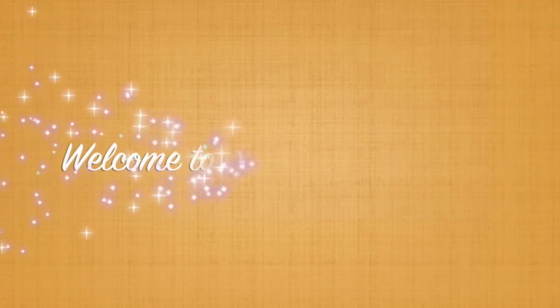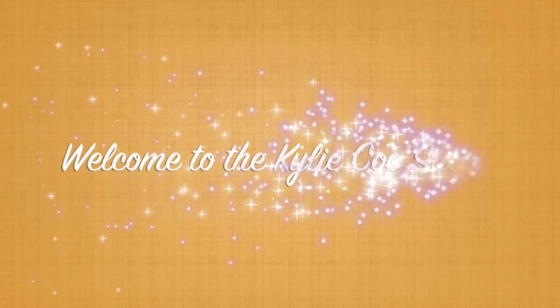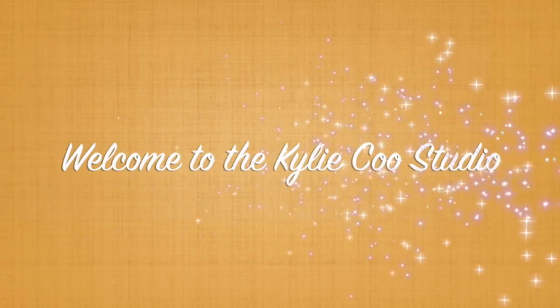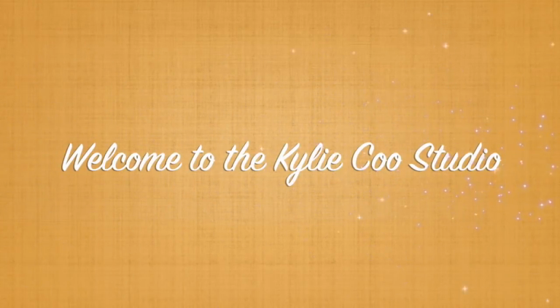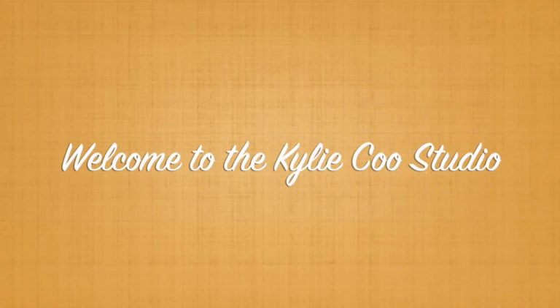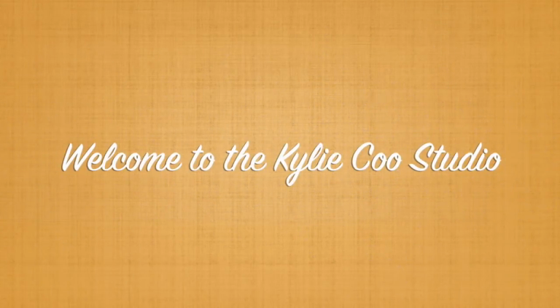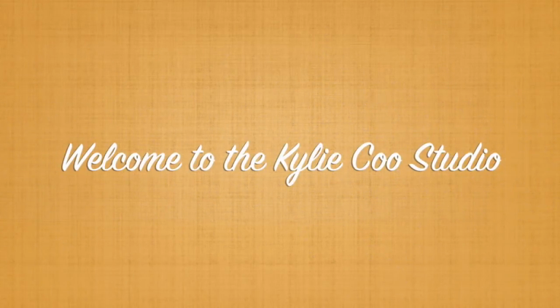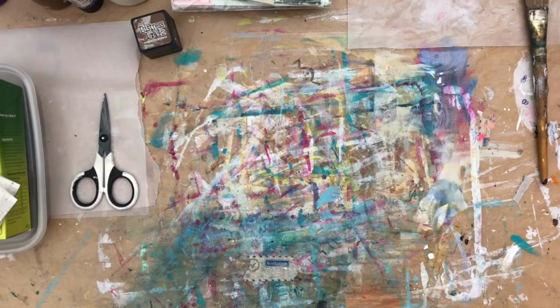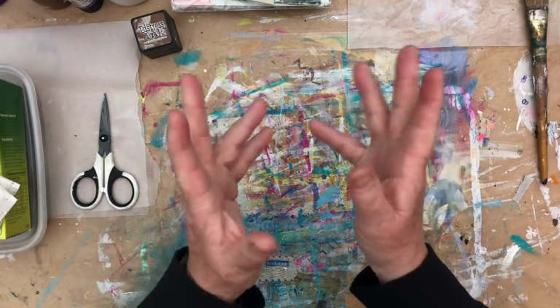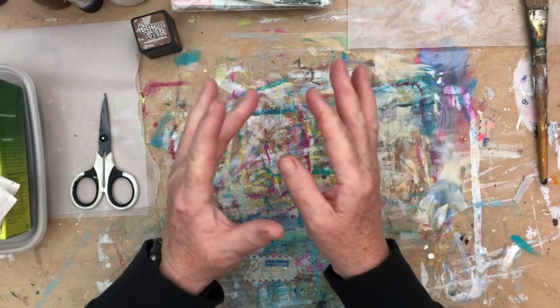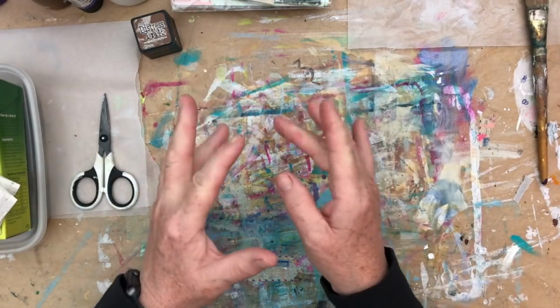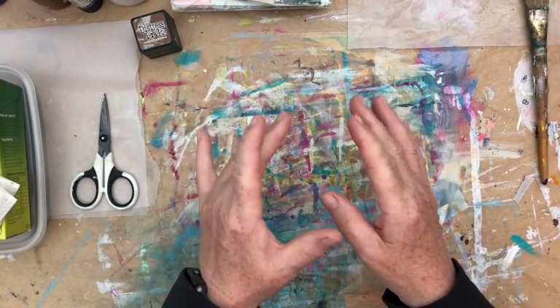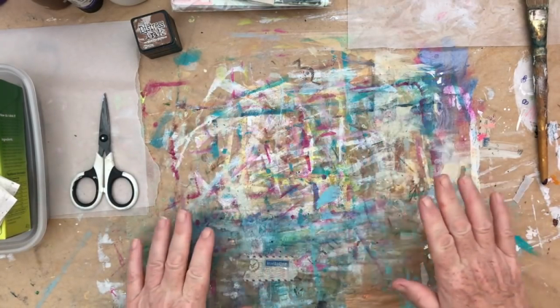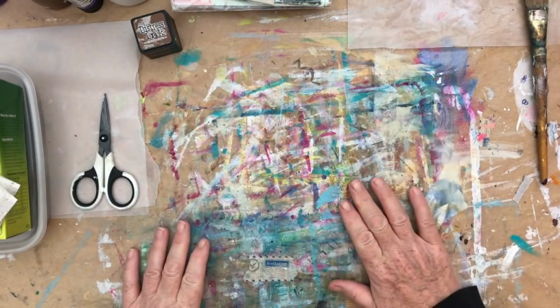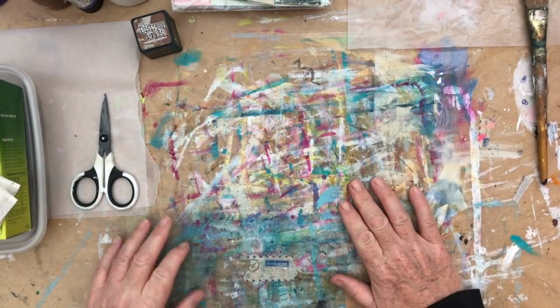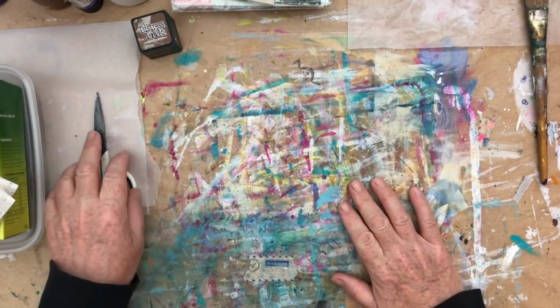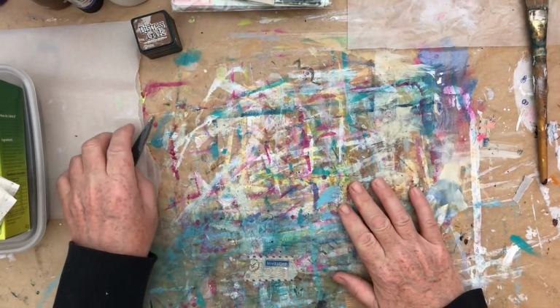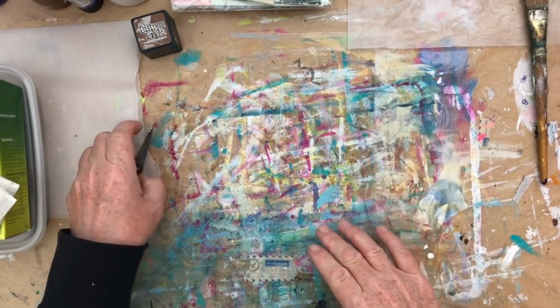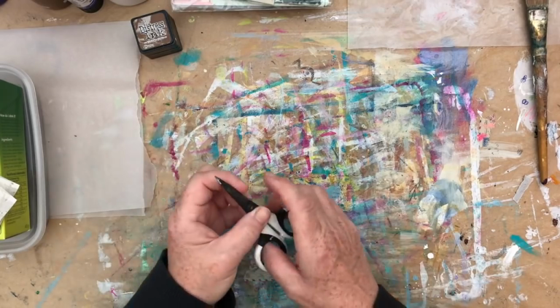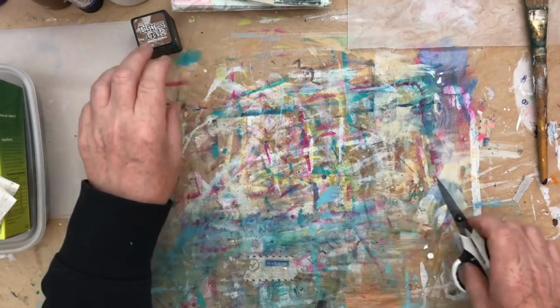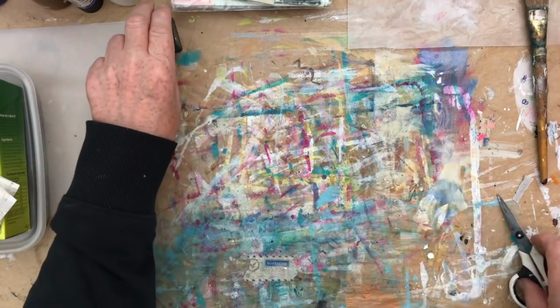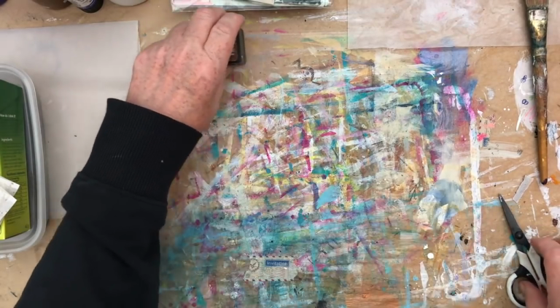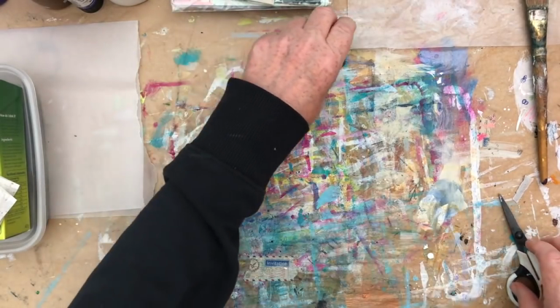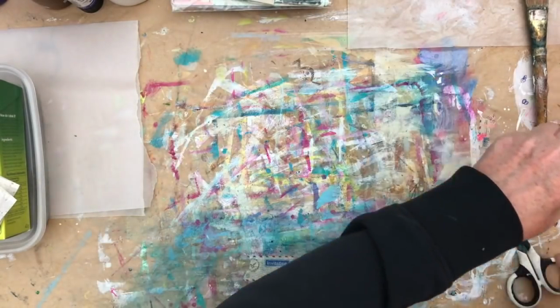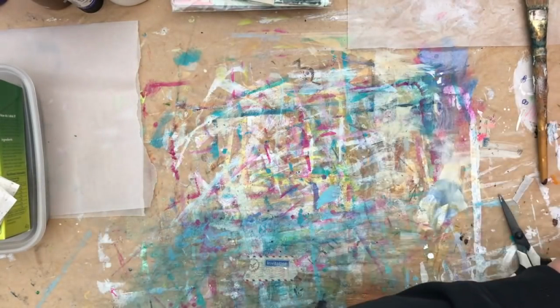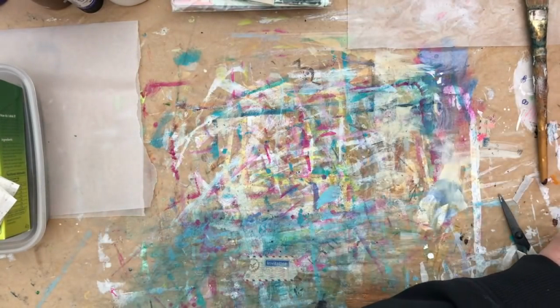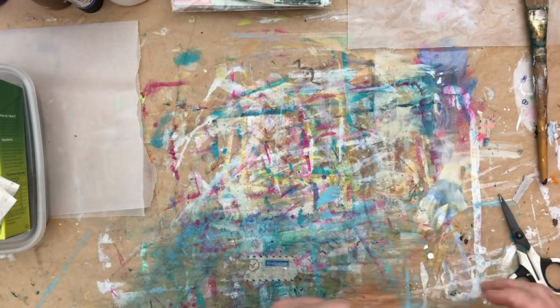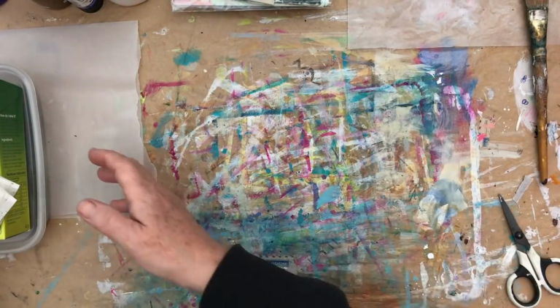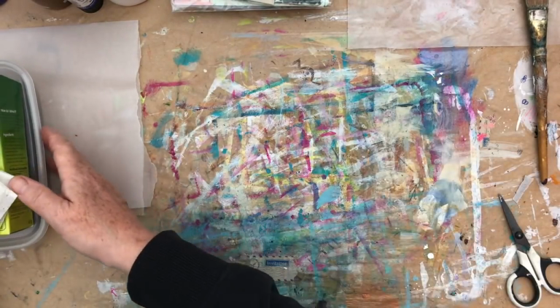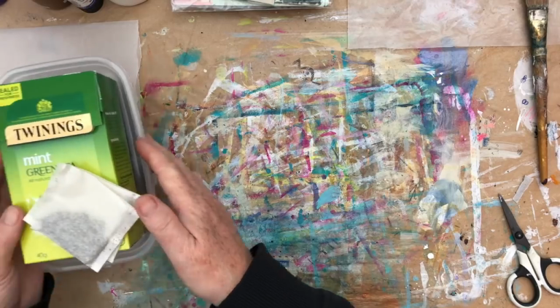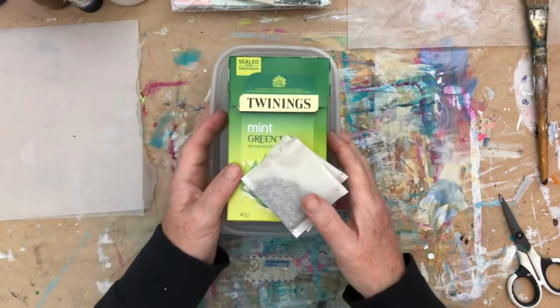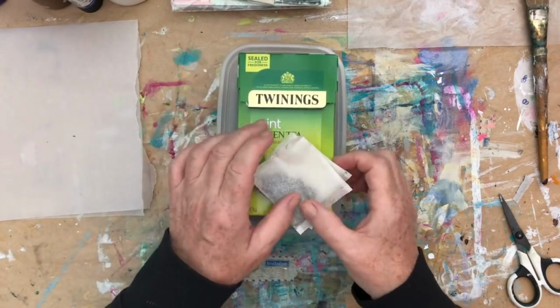Hi, this is Kylie Koo. Welcome to my studio. So, we are into June, and for this month in the Mixed Media Emporium that I co-host with Nina Rybina, we'll be doing something just slightly different.